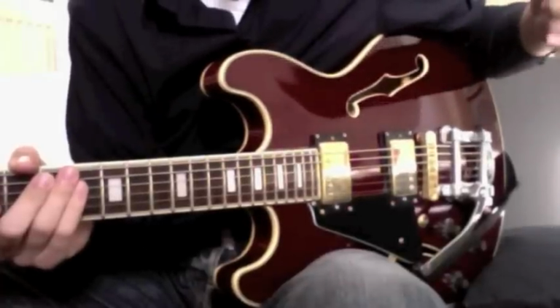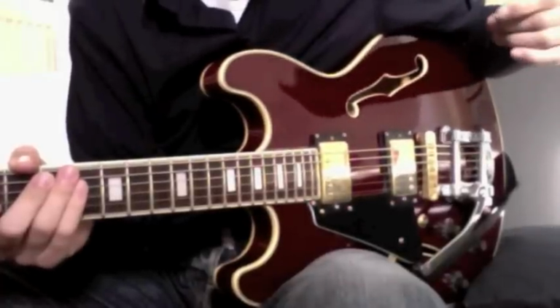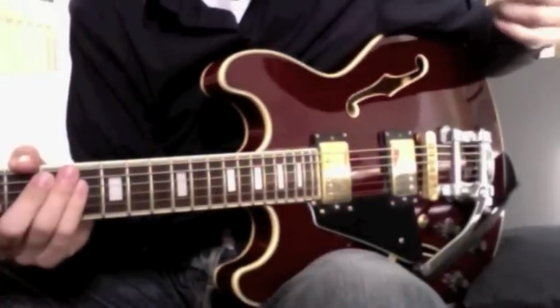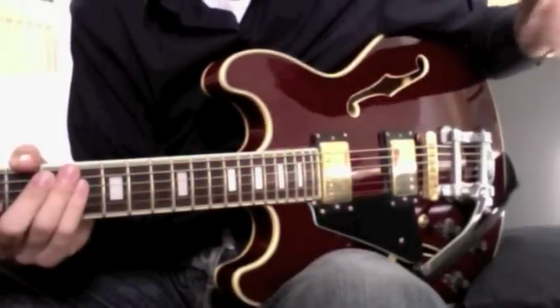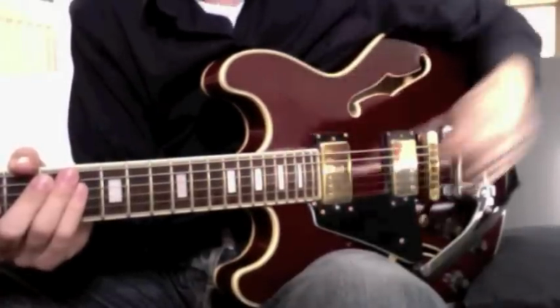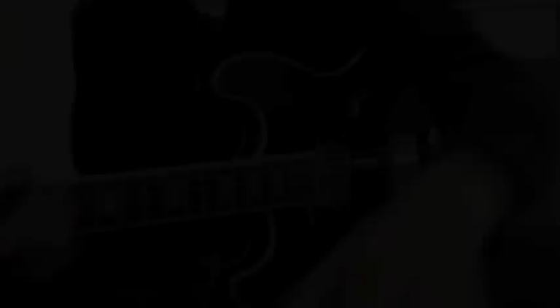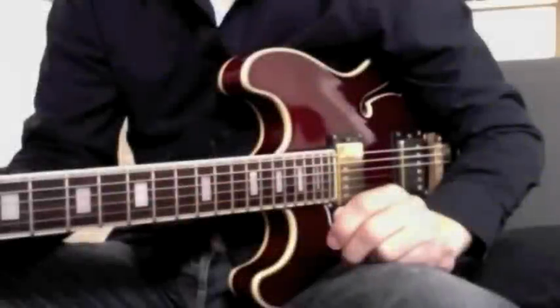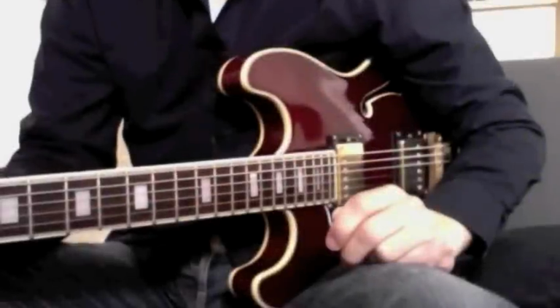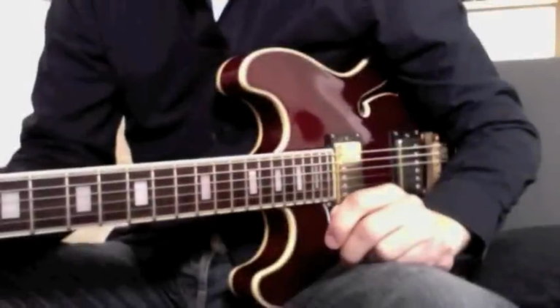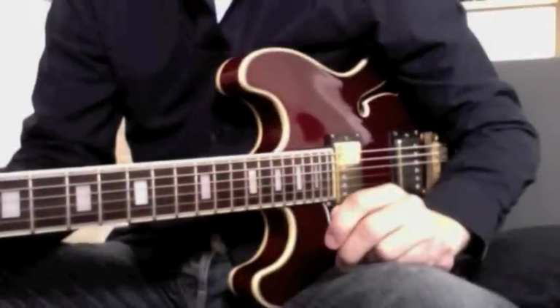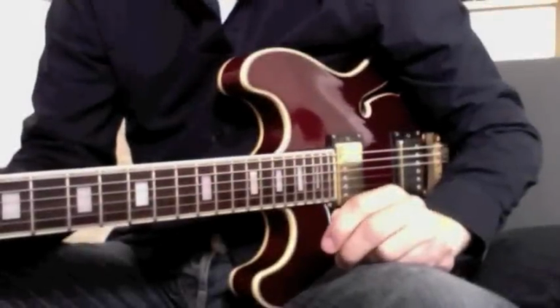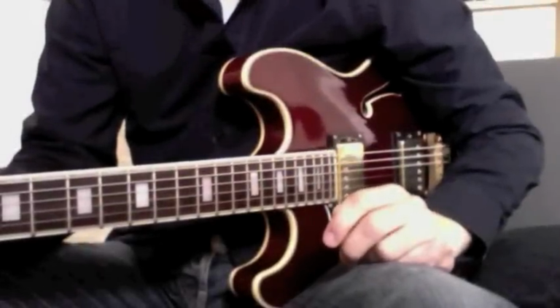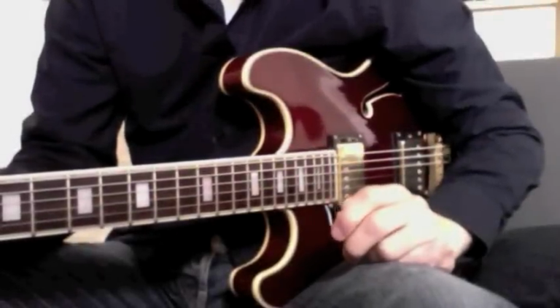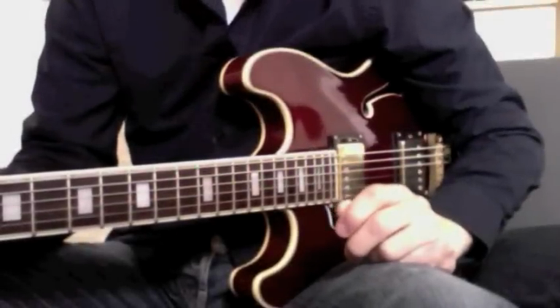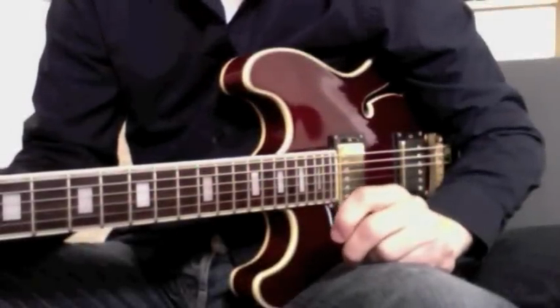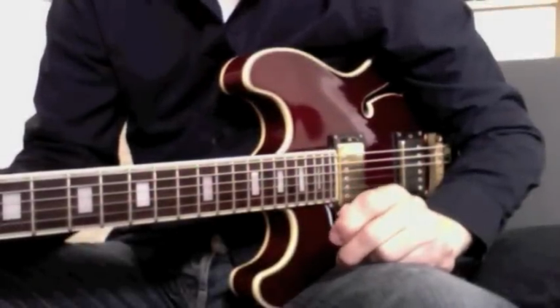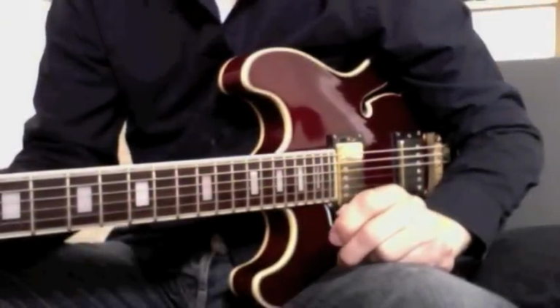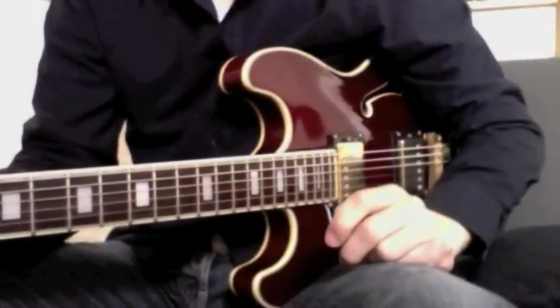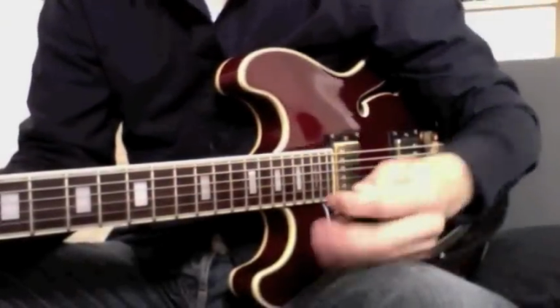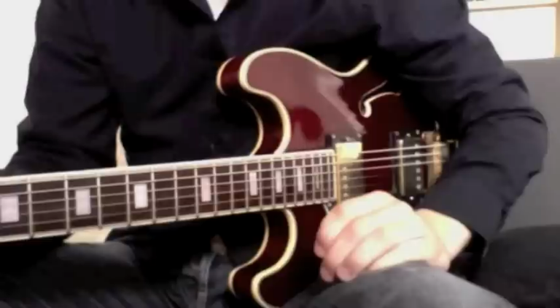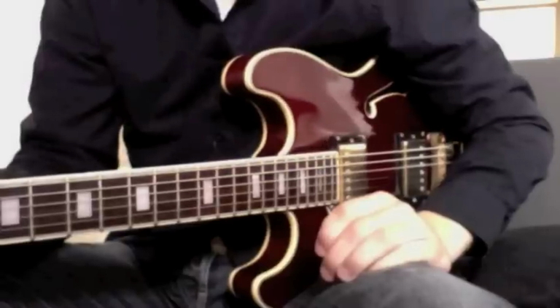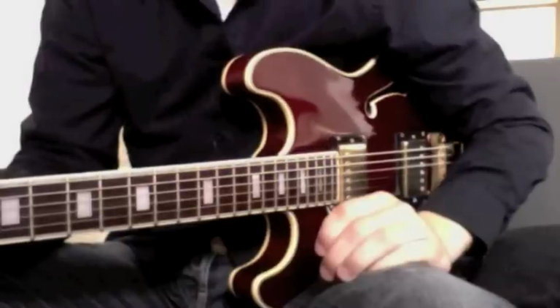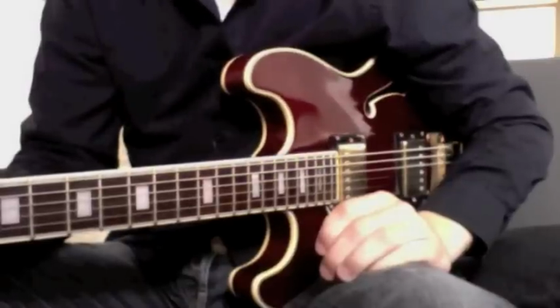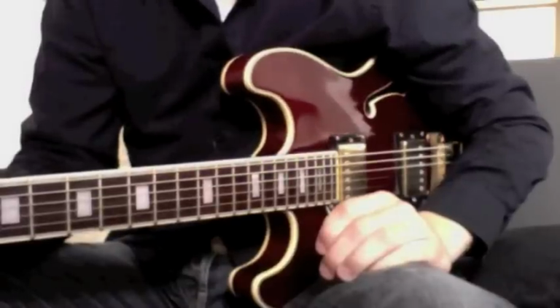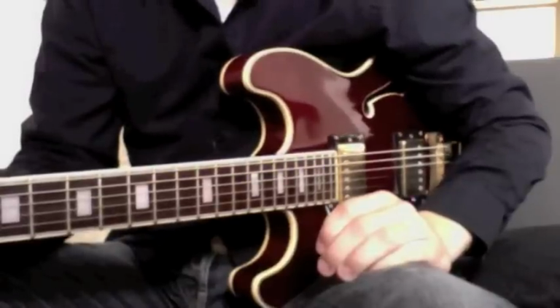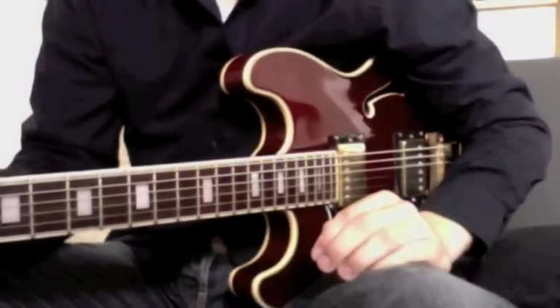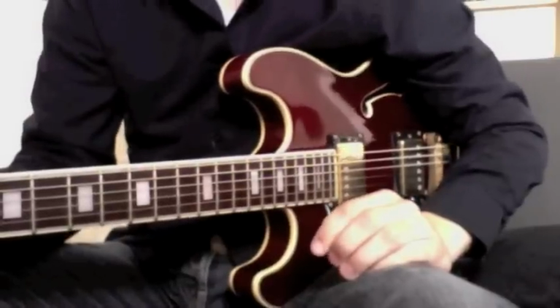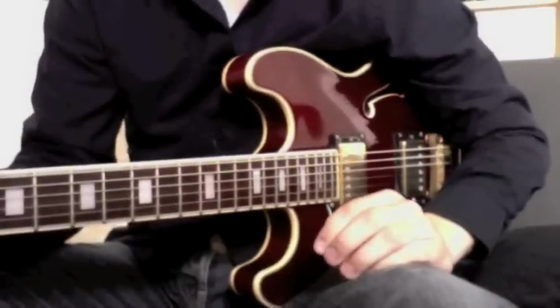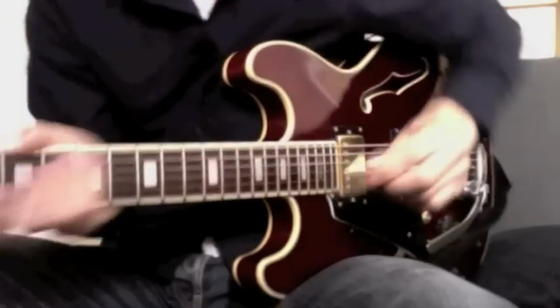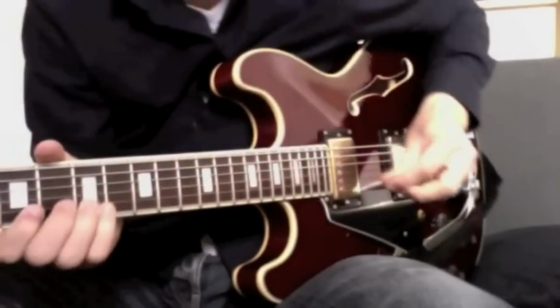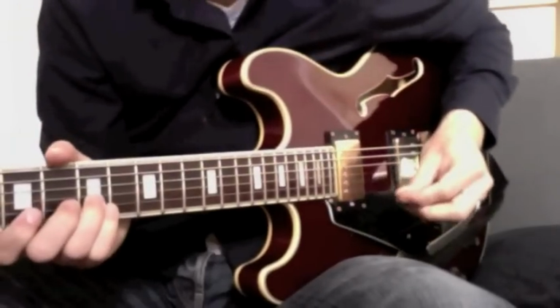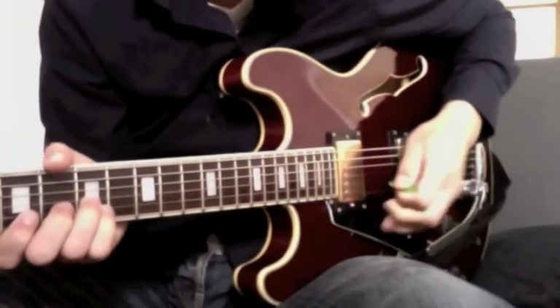First I'll play the entire part, and then I'll break it down into pieces and teach you all the small pieces, so you can put them together. Let's go.